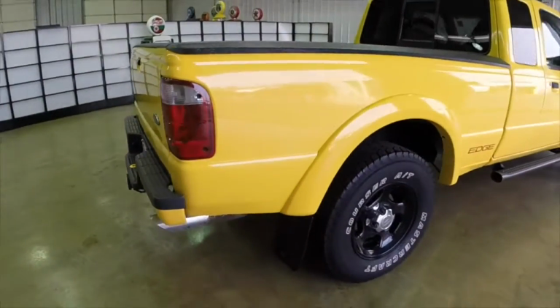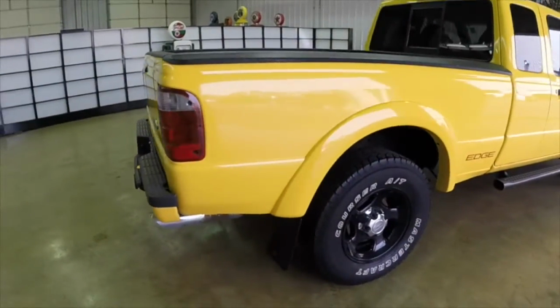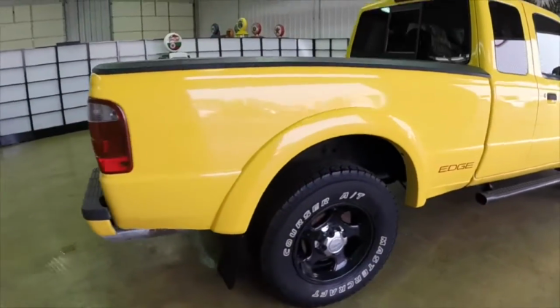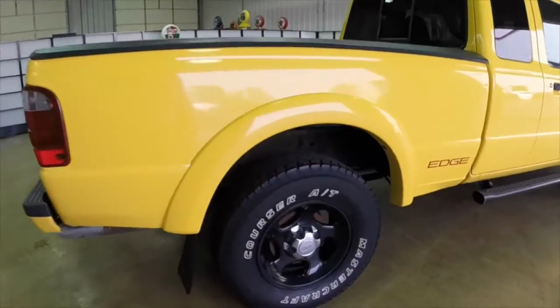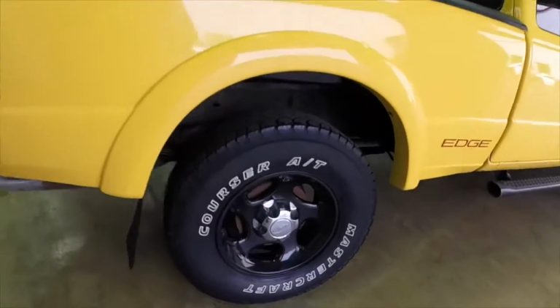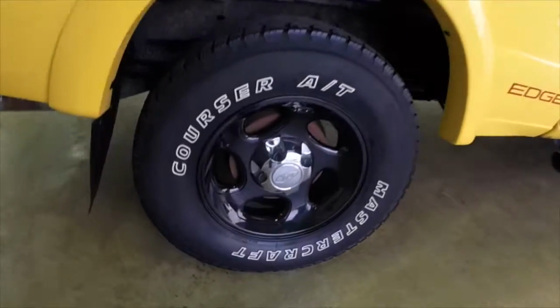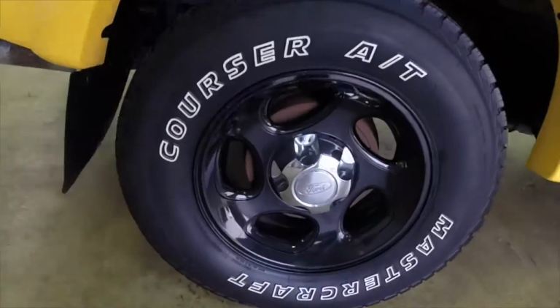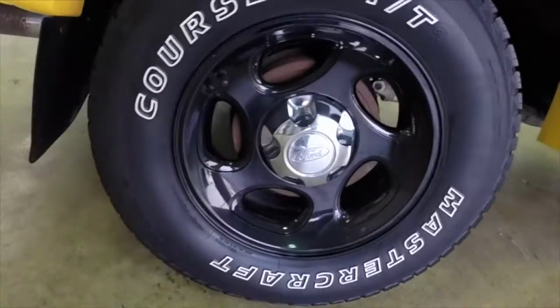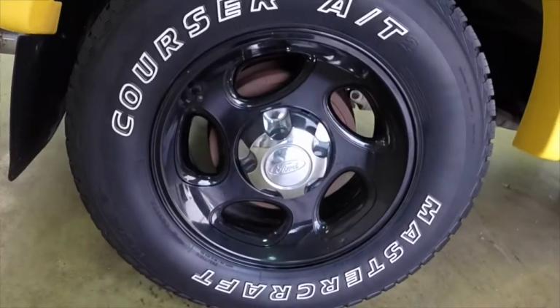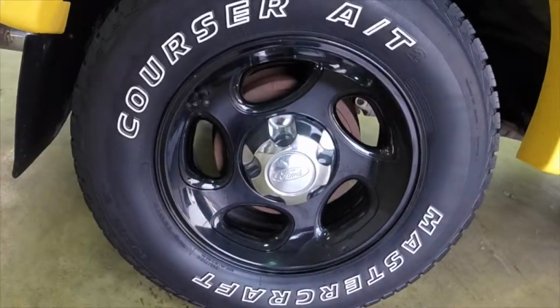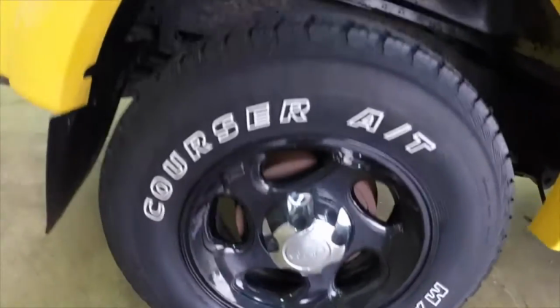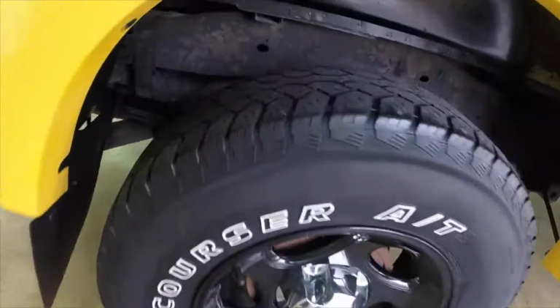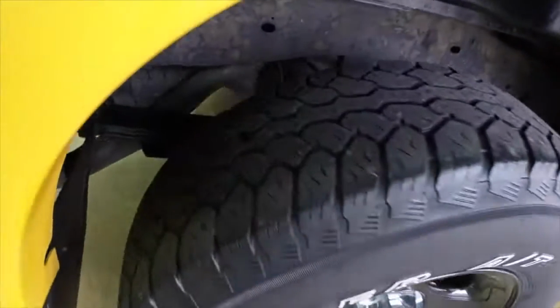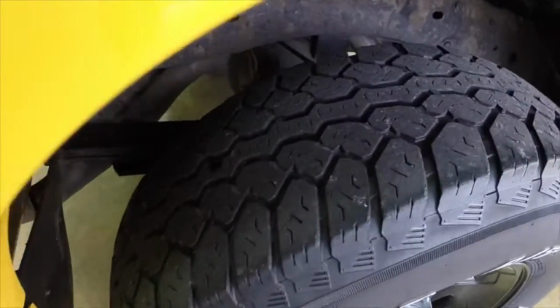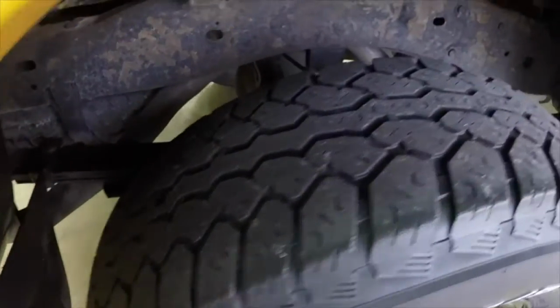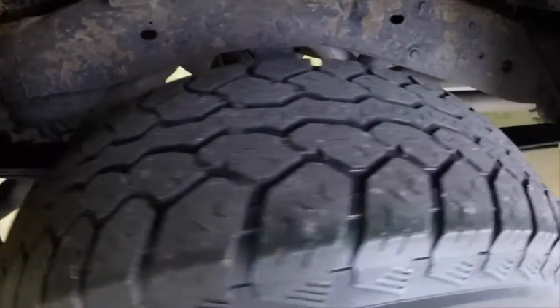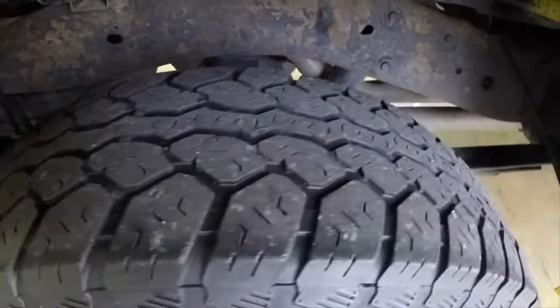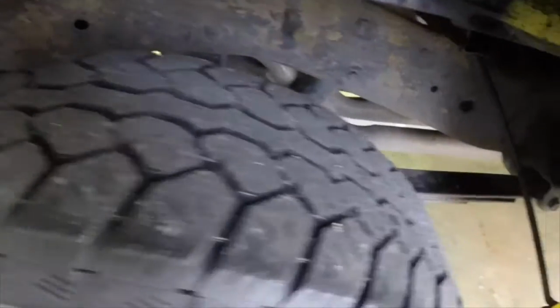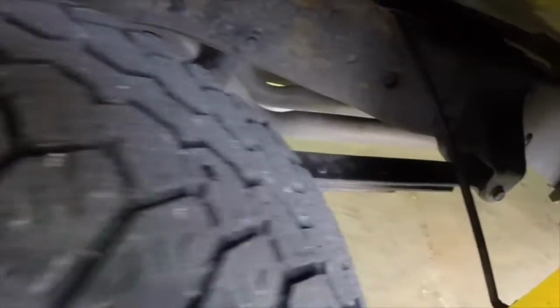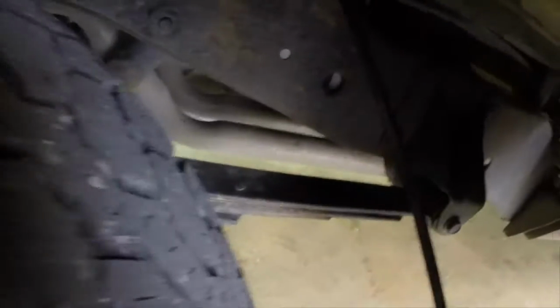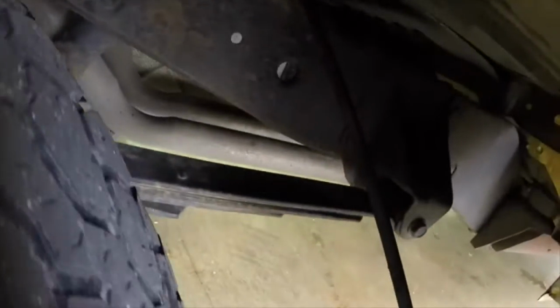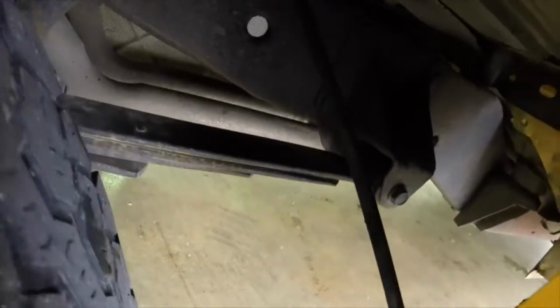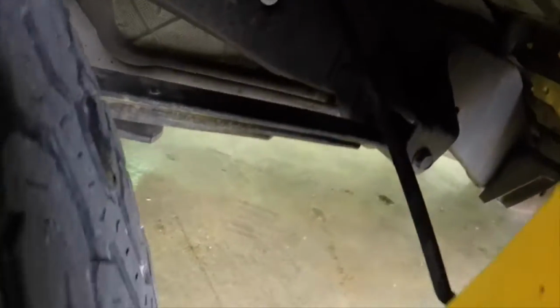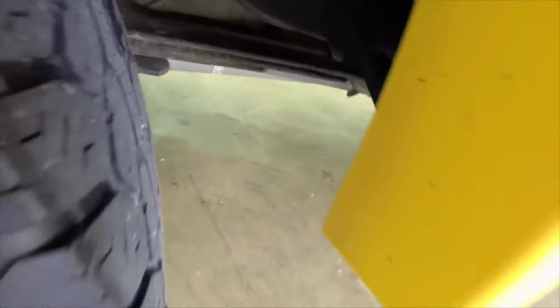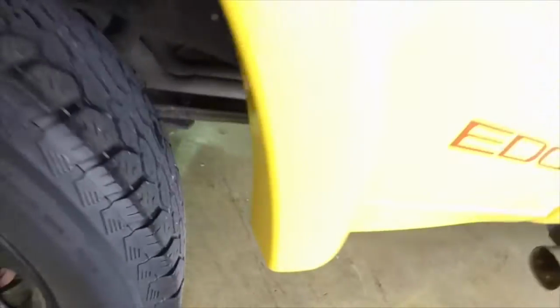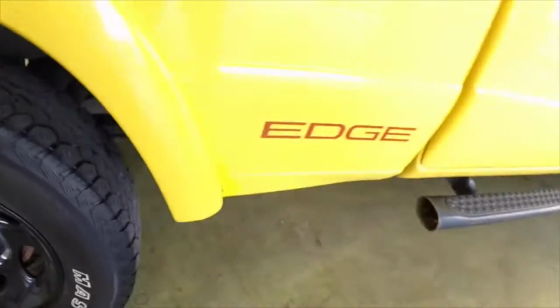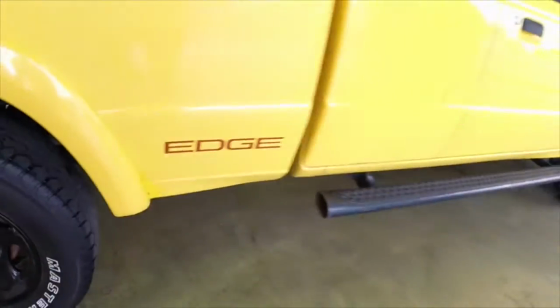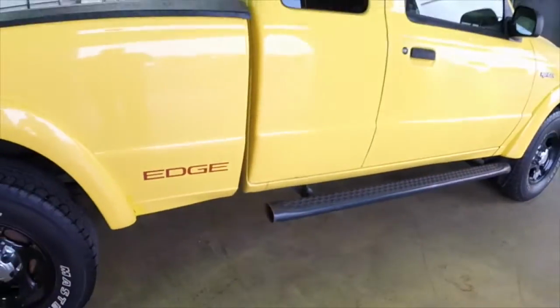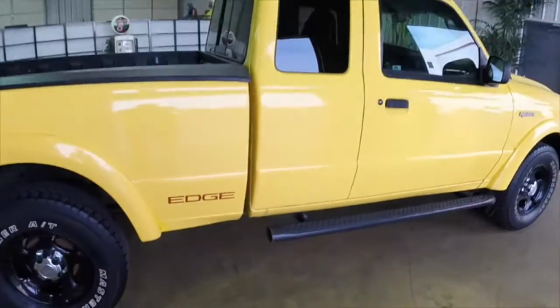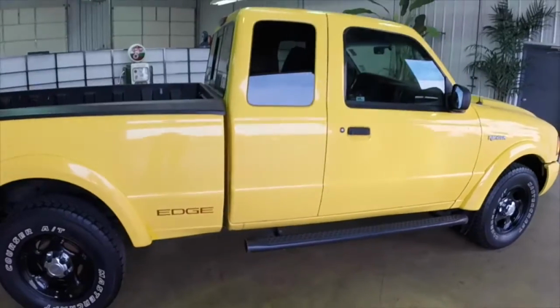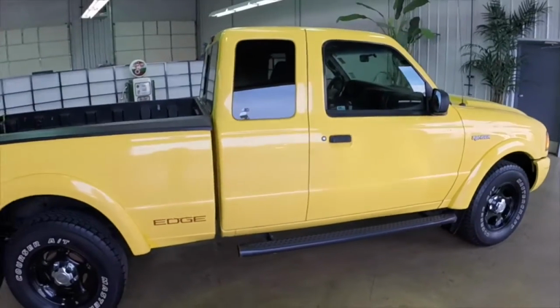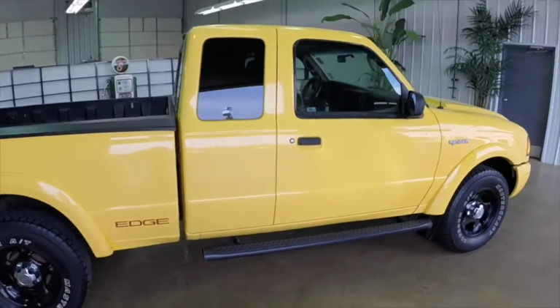Part of the Edge package includes these black aluminum wheels. This vehicle also has the black tubular side steps as well.